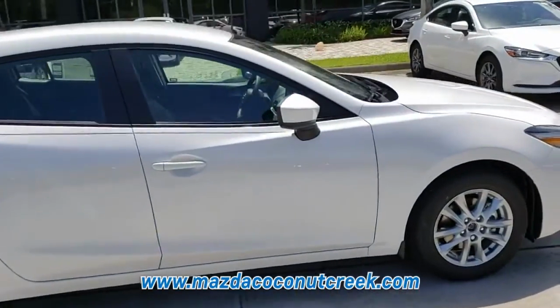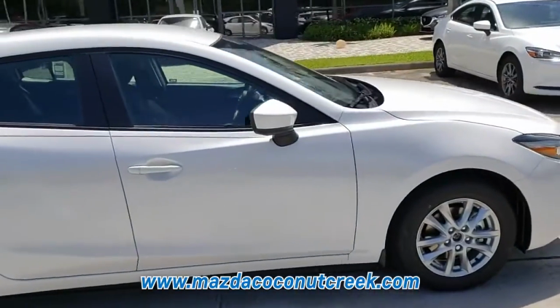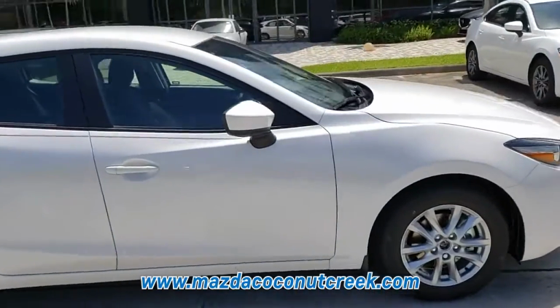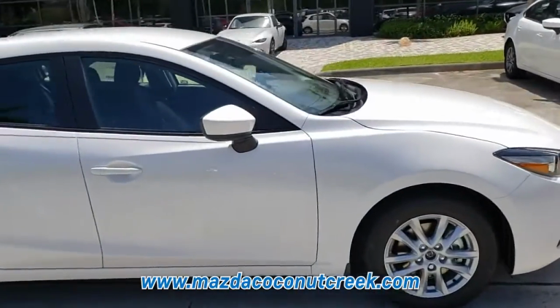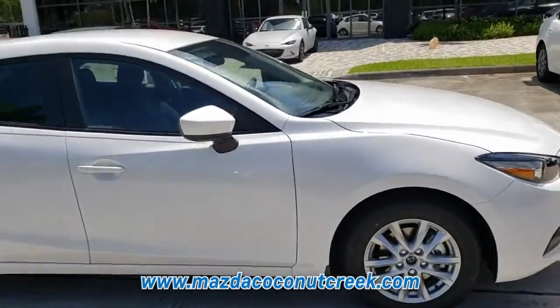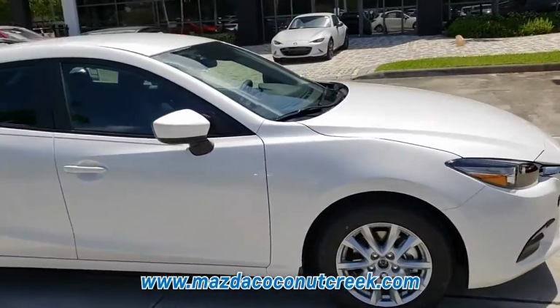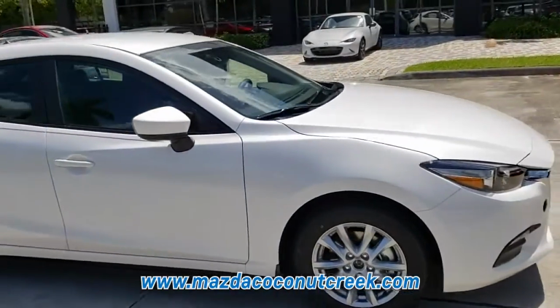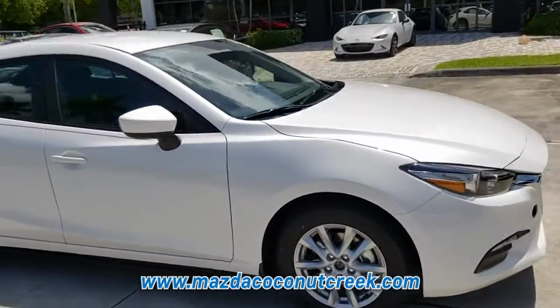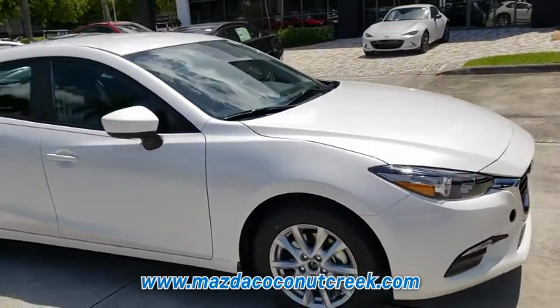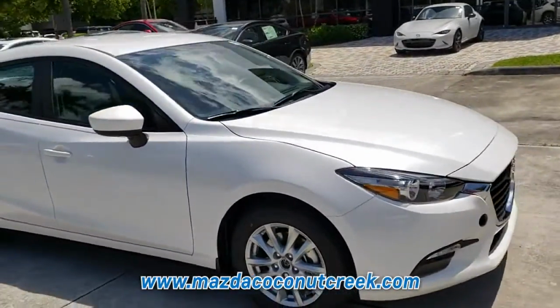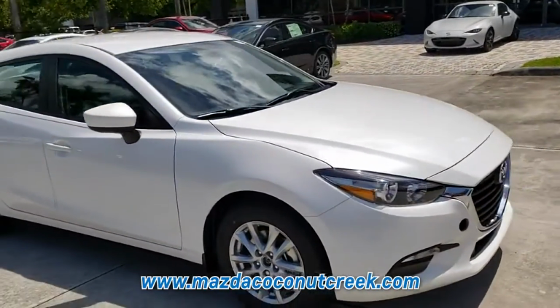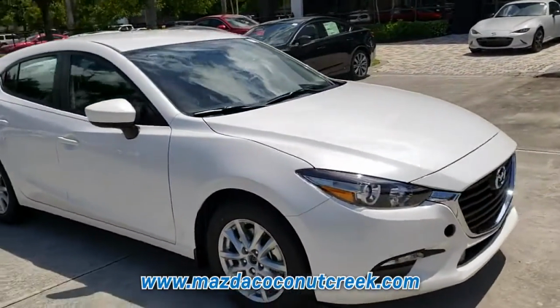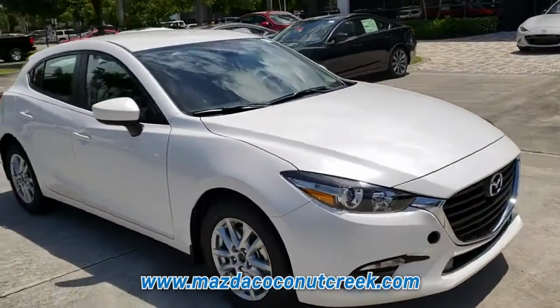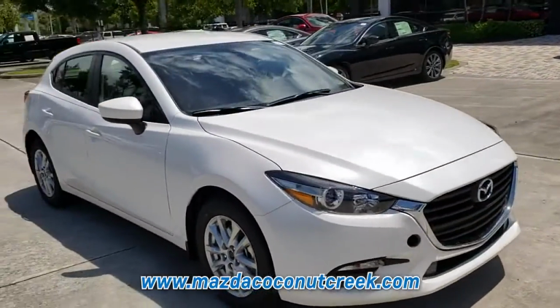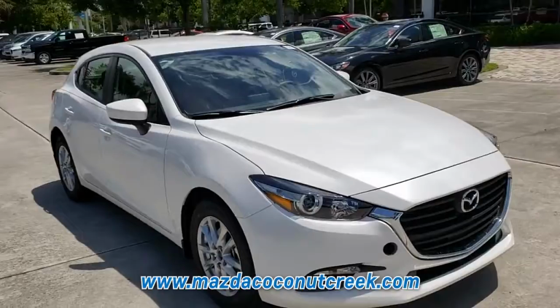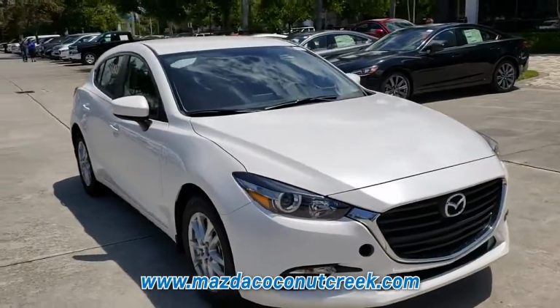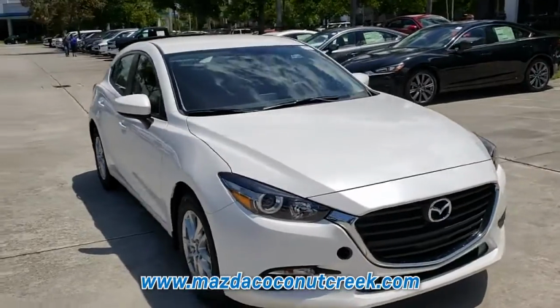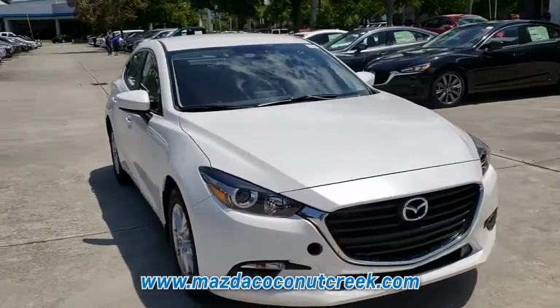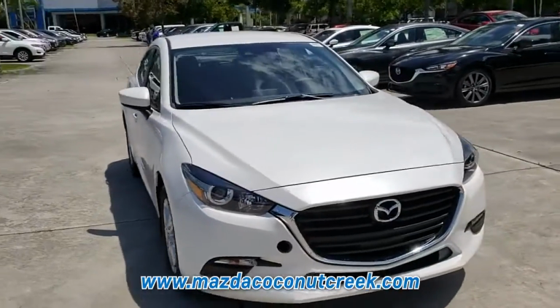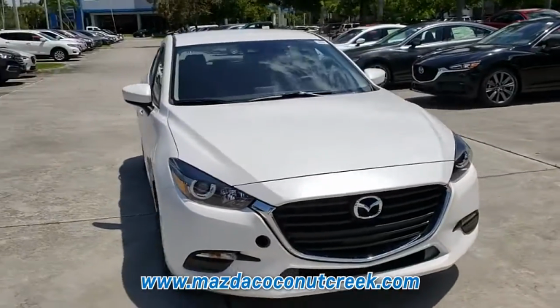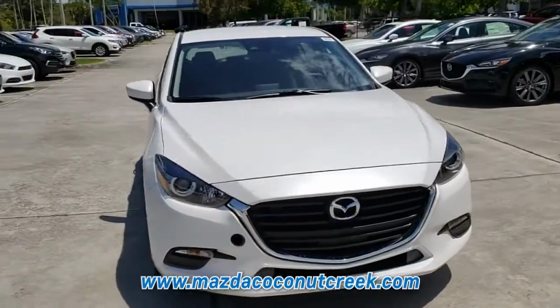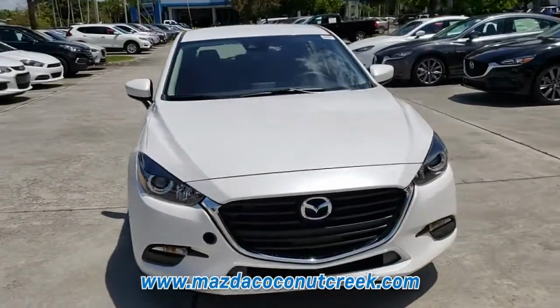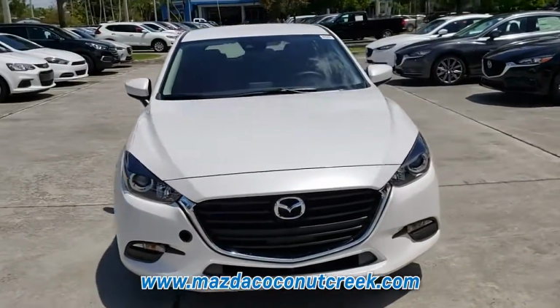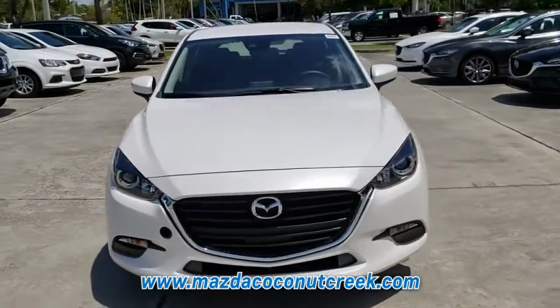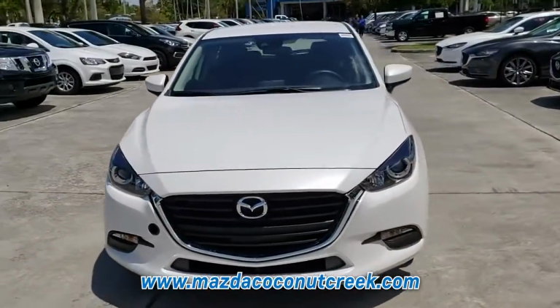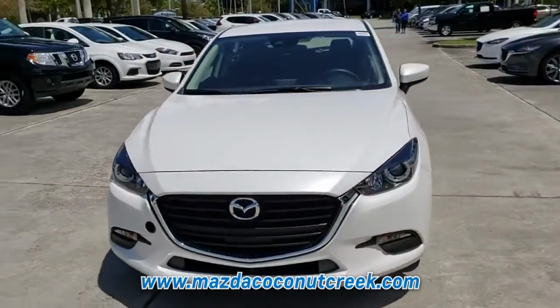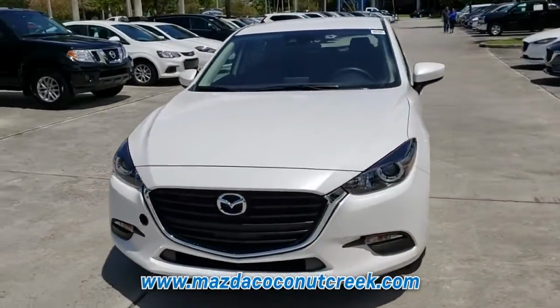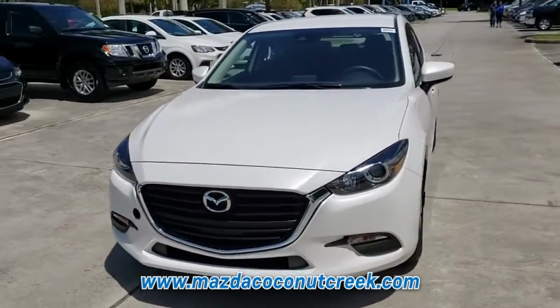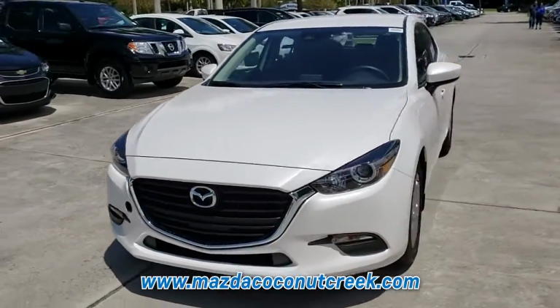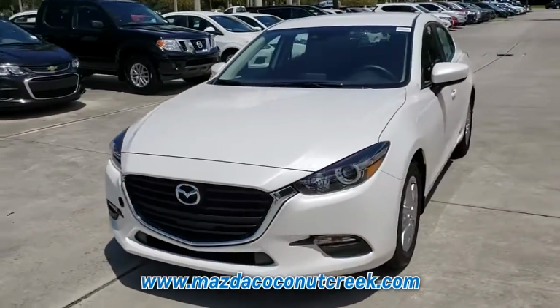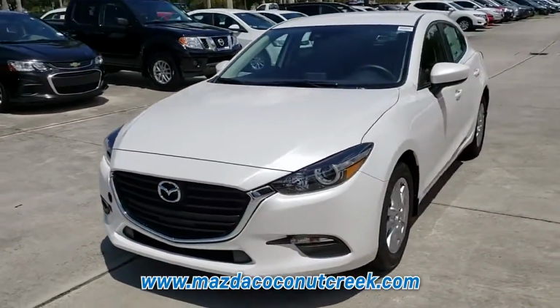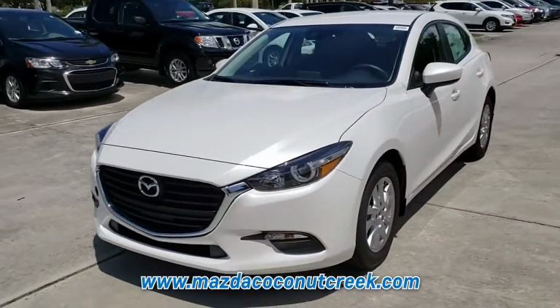This car is an exceptional value and won't sit on our lot very long. Get in here today before it is gone. Thank you for watching.